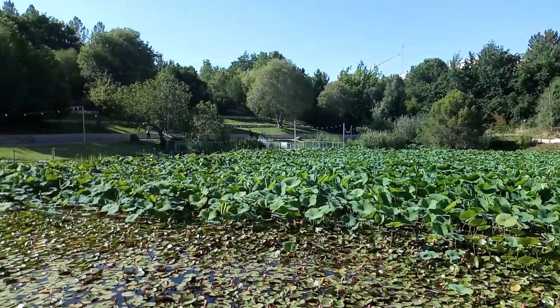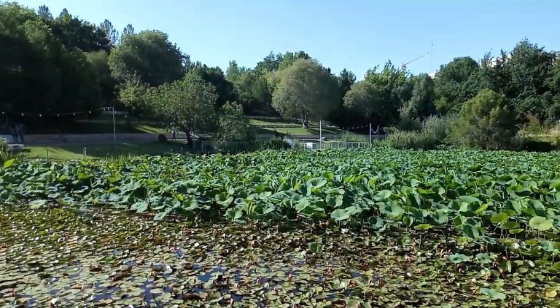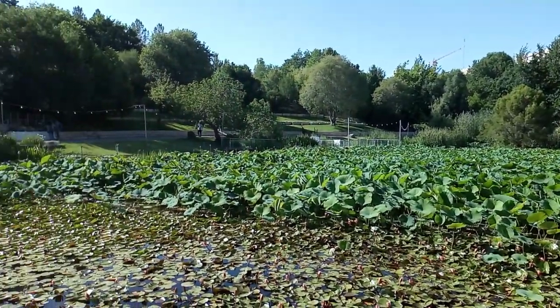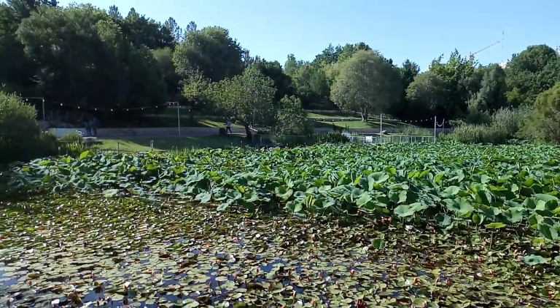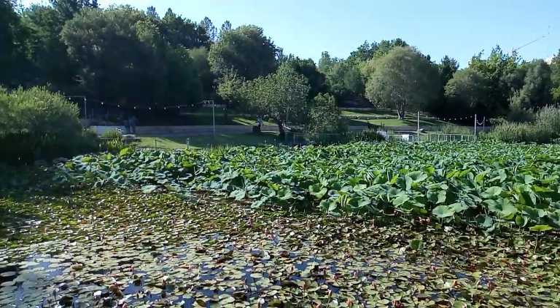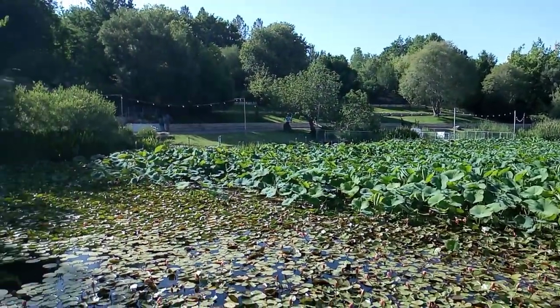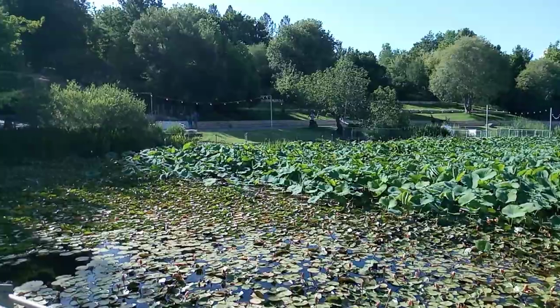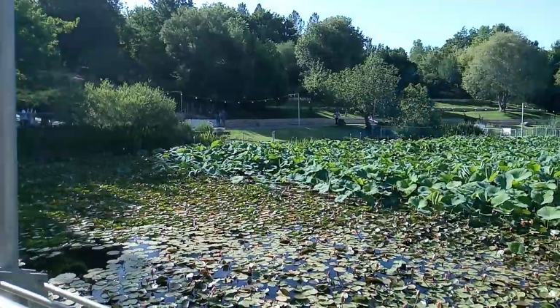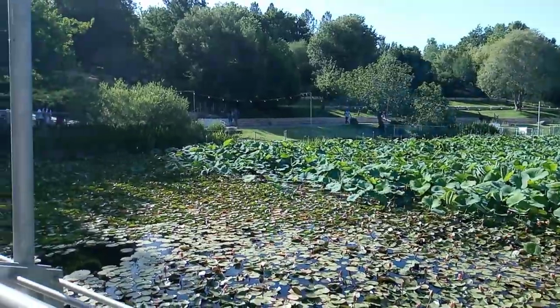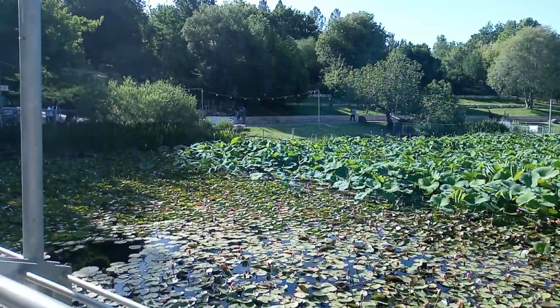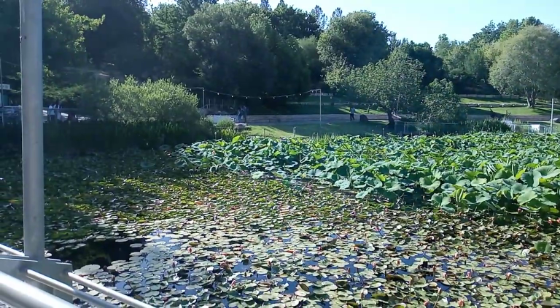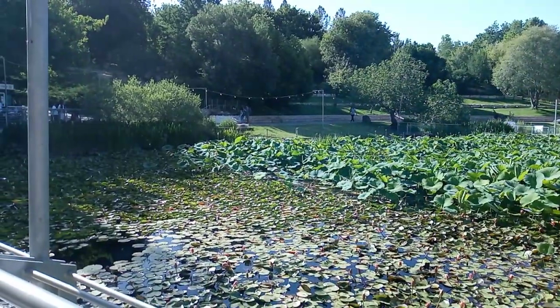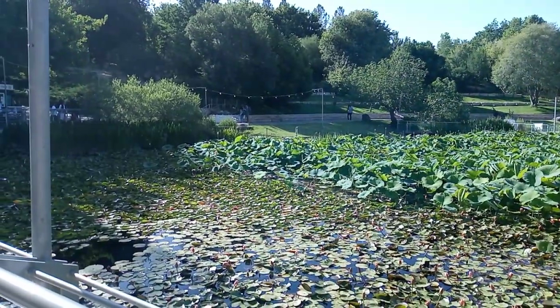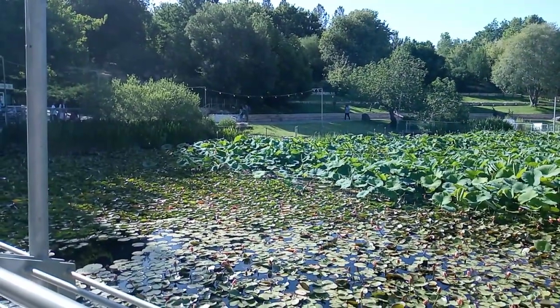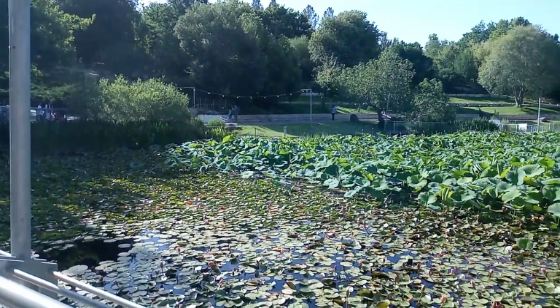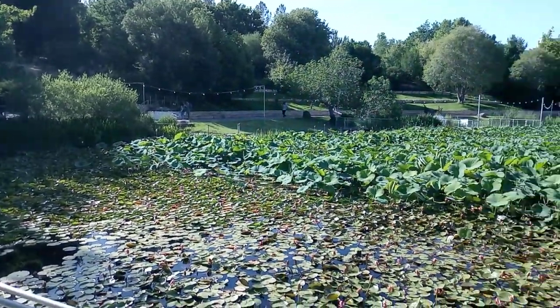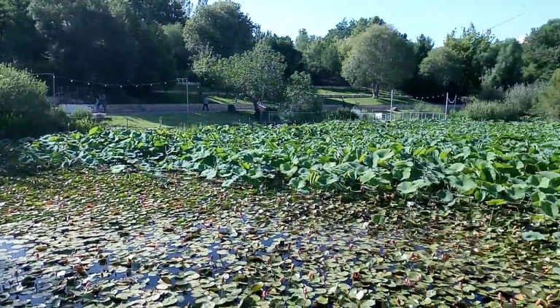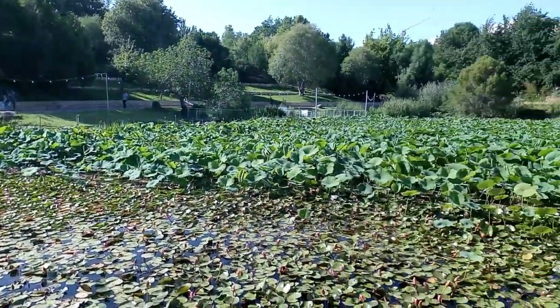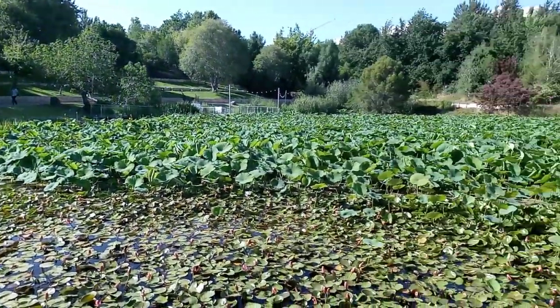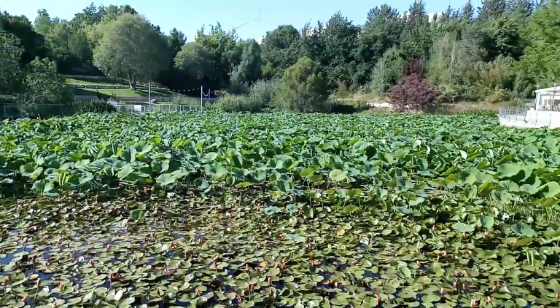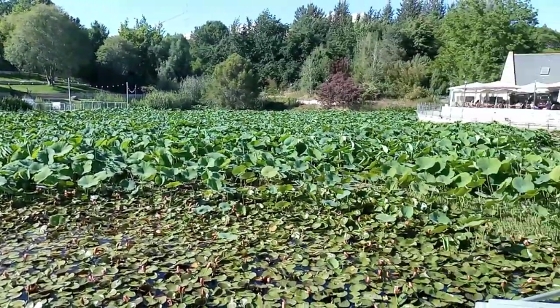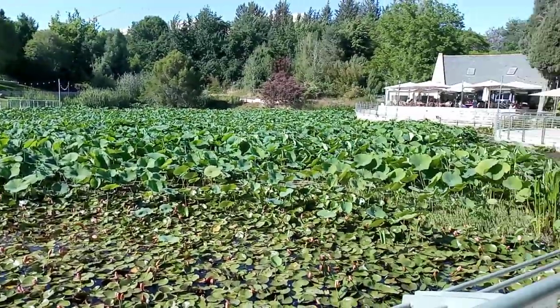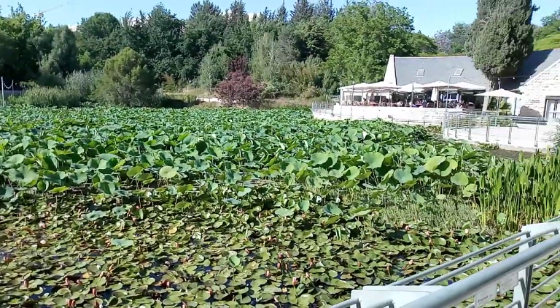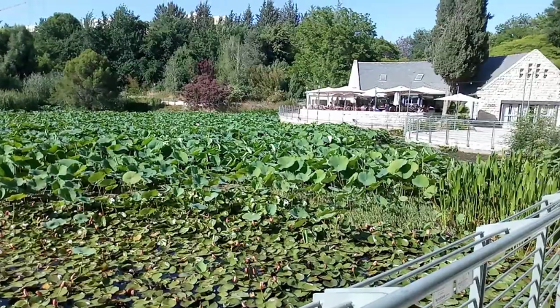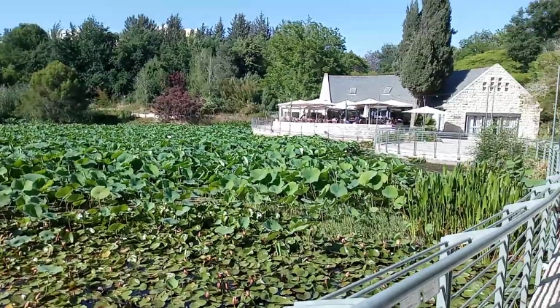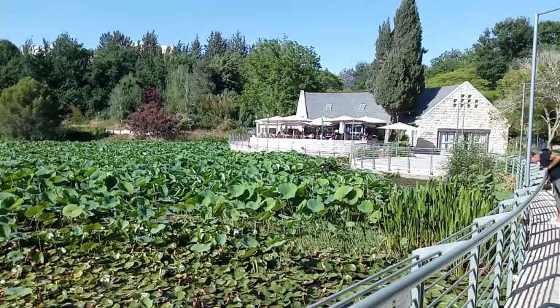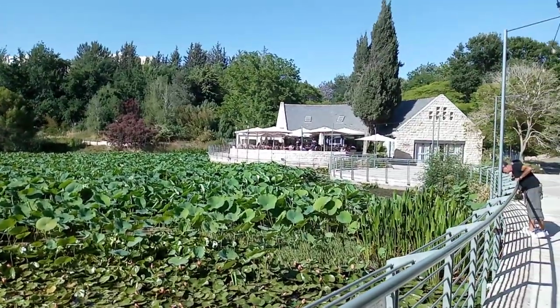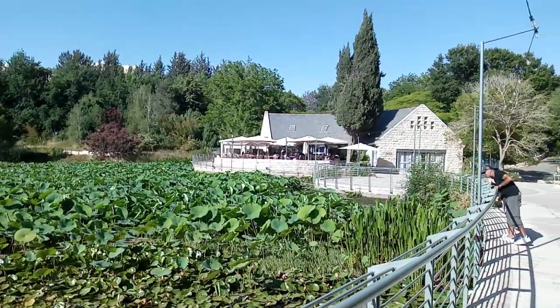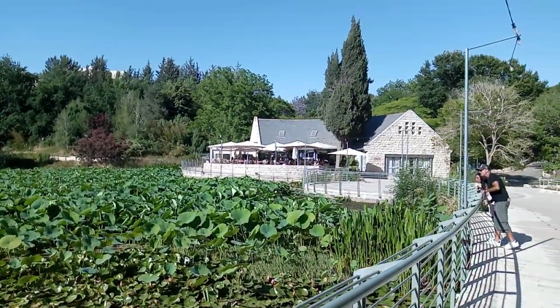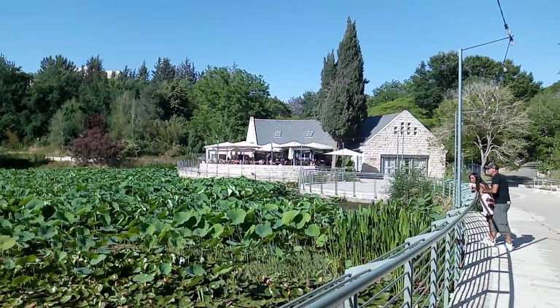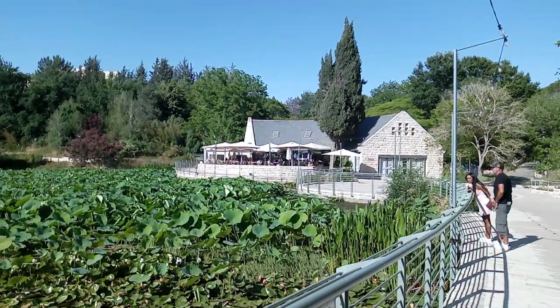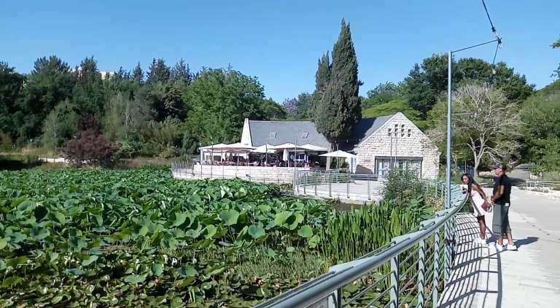I'm here today at the entrance to the Jerusalem Botanical Gardens. This is a really nice place — there's a lot to do here. There's a cafe that I believe is actually called Cafe Cafe, and they do some nice food. We've eaten there before.